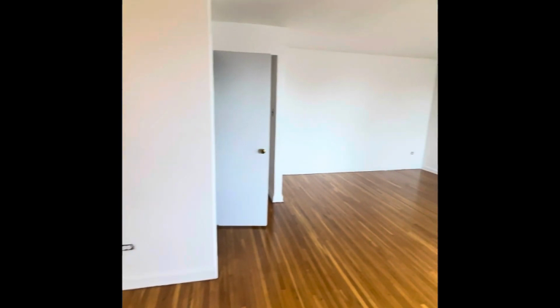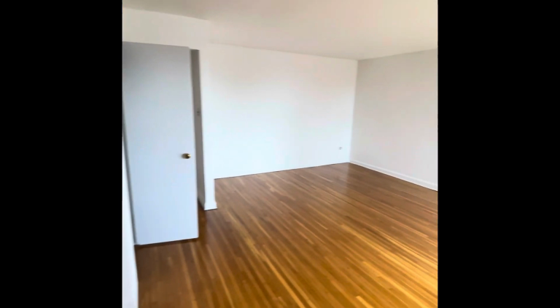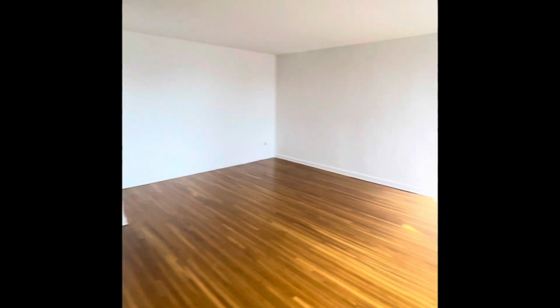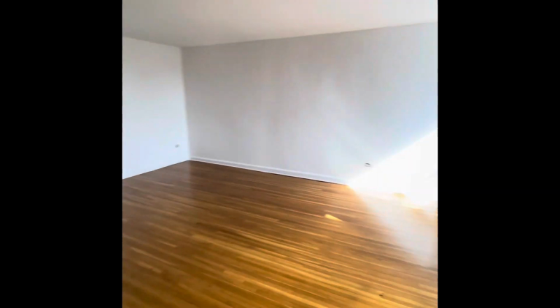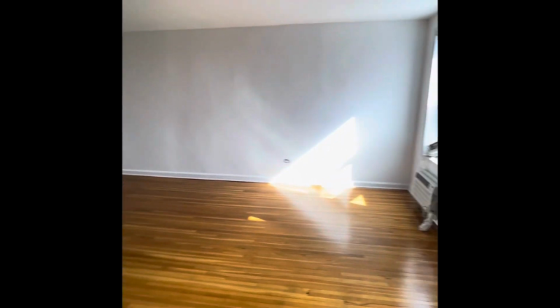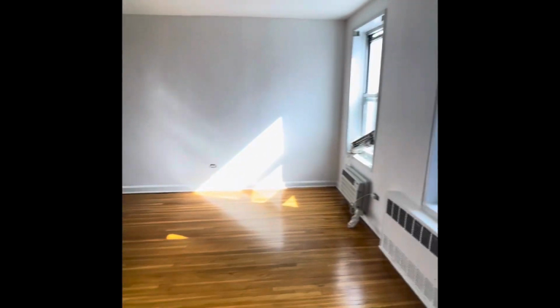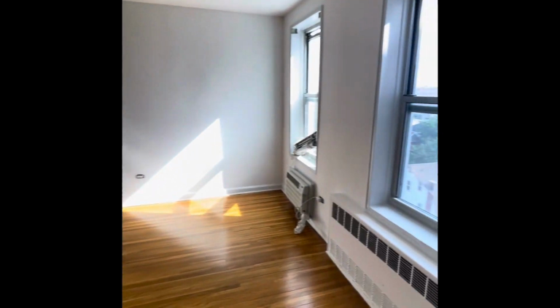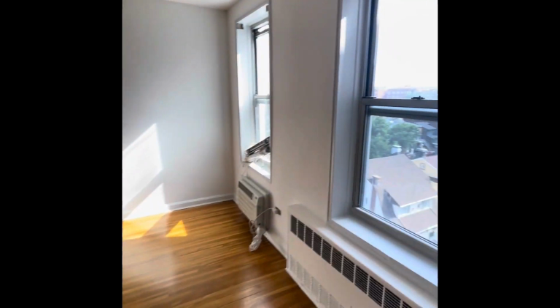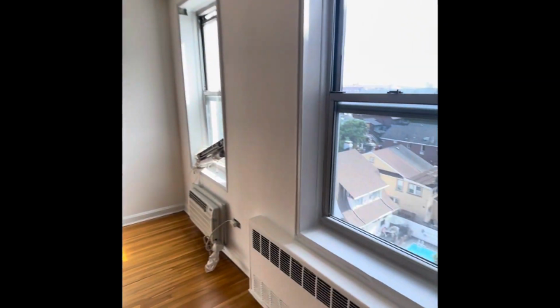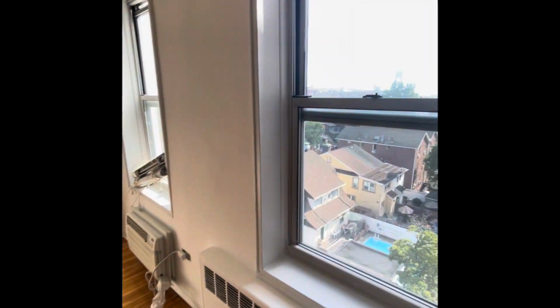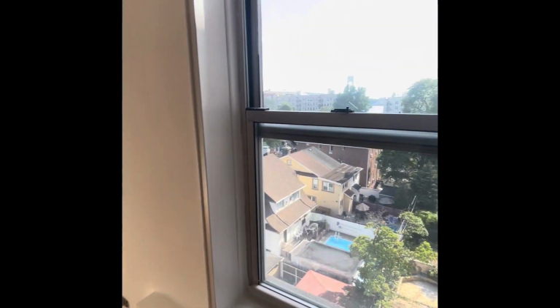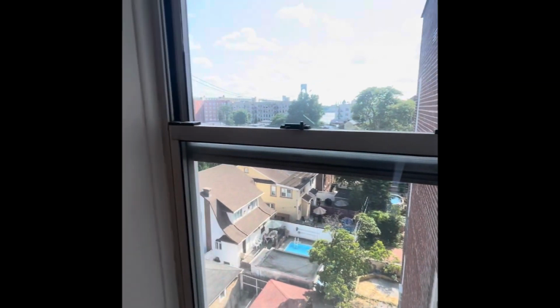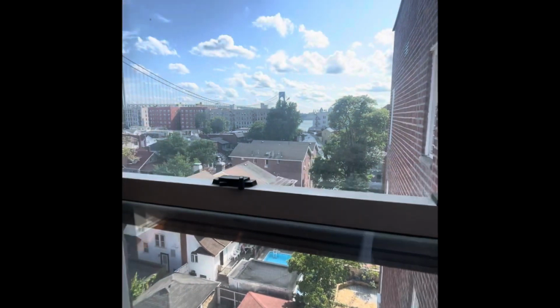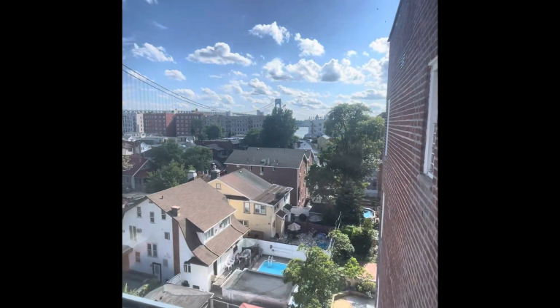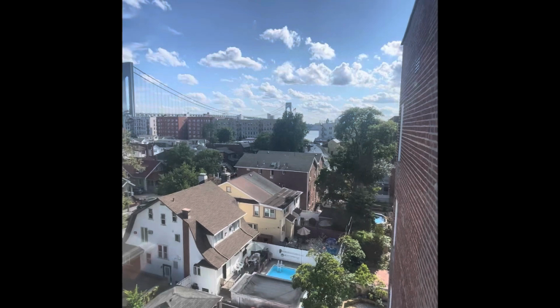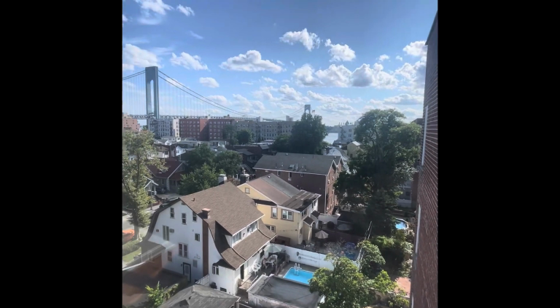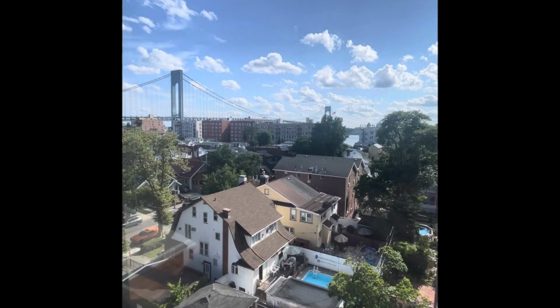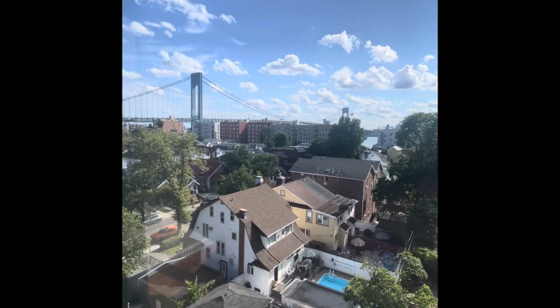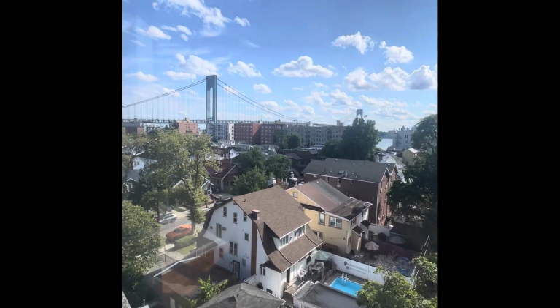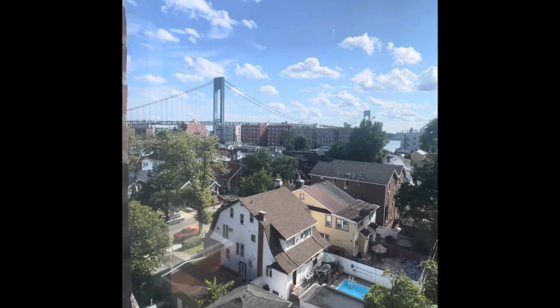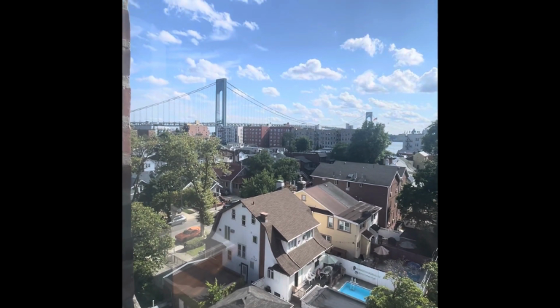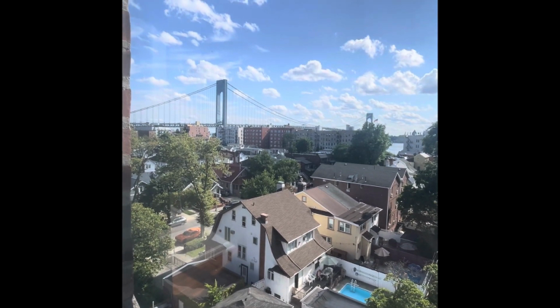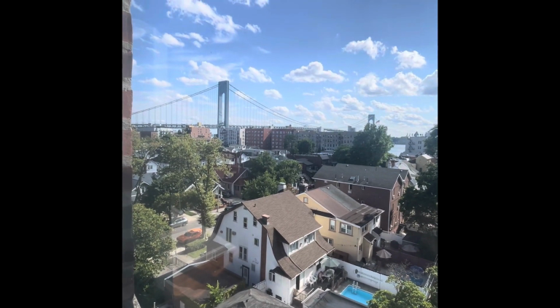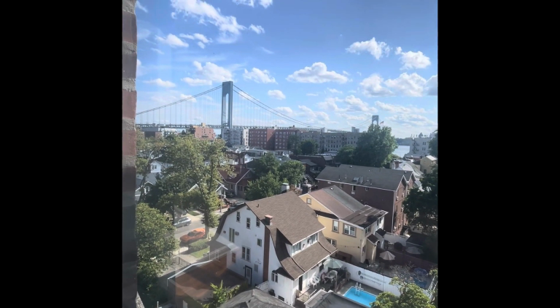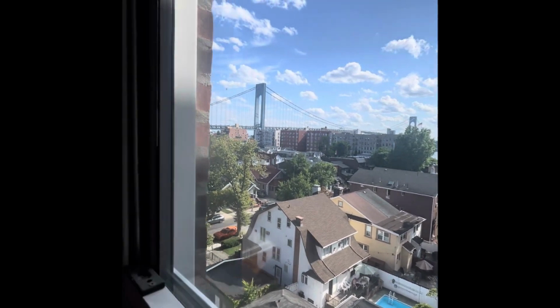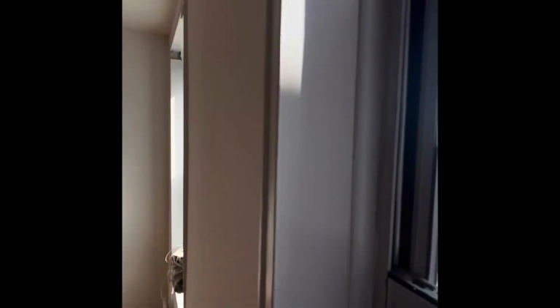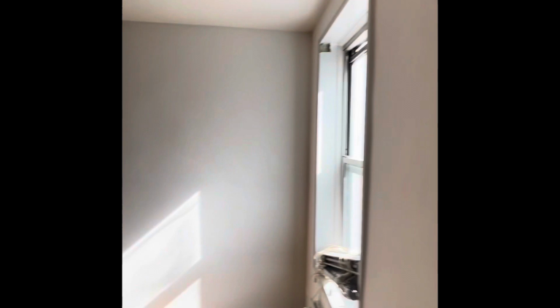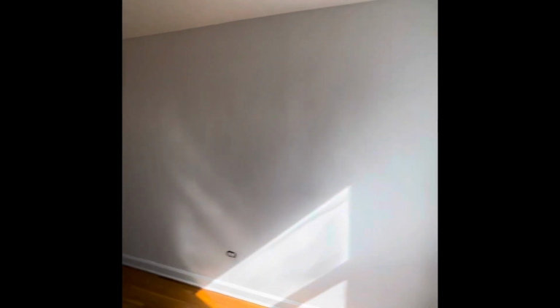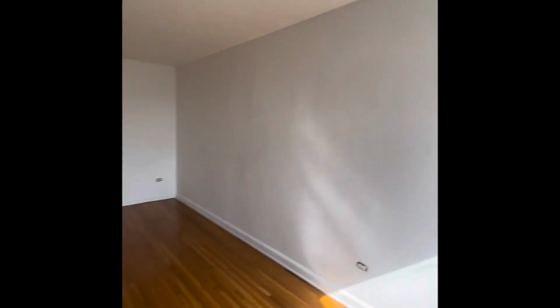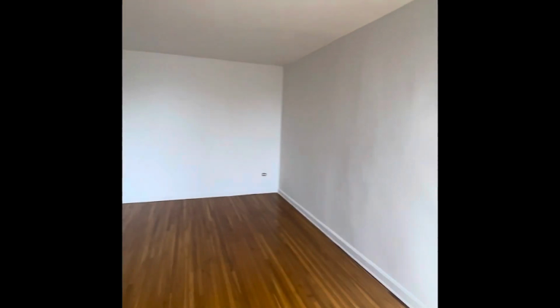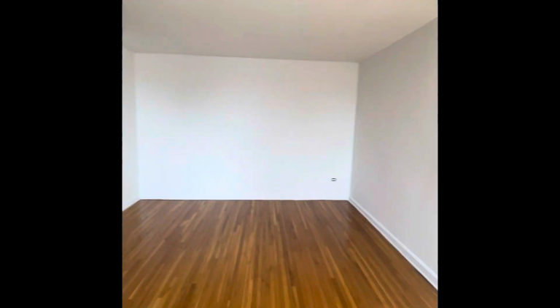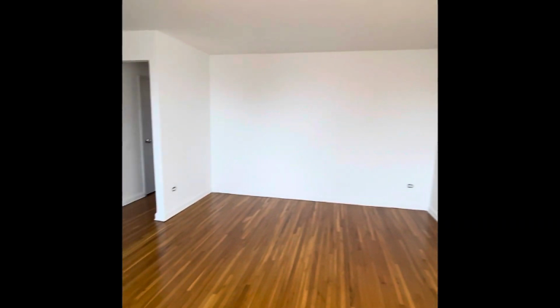It's very spacious. And if you take a look right out this window, you'll see a lovely — look at this, what a beautiful day I took this video — a lovely view of the Verrazano Bridge. This is the living room.